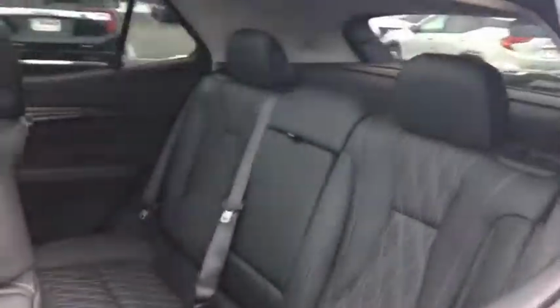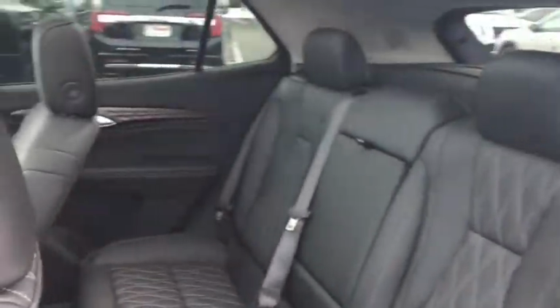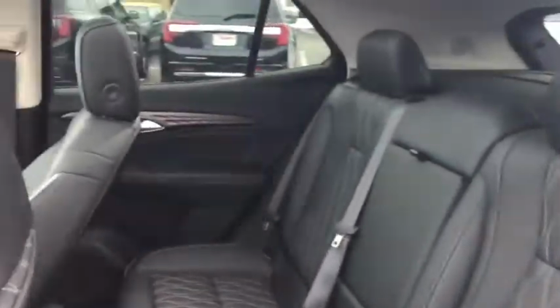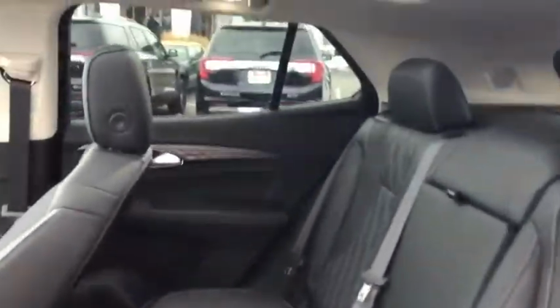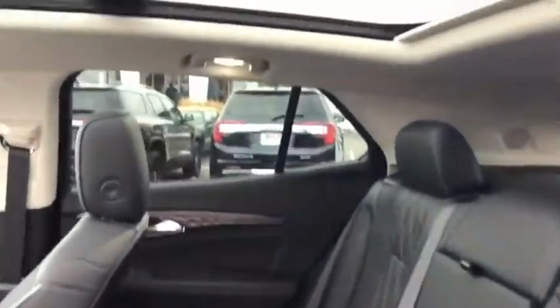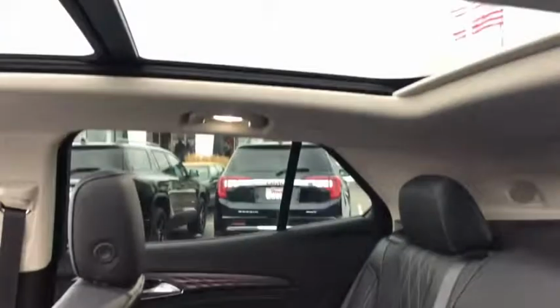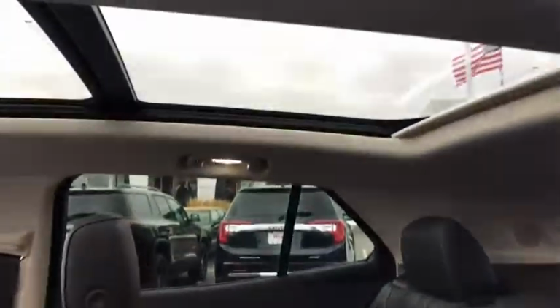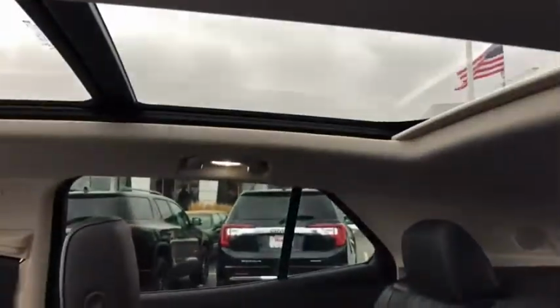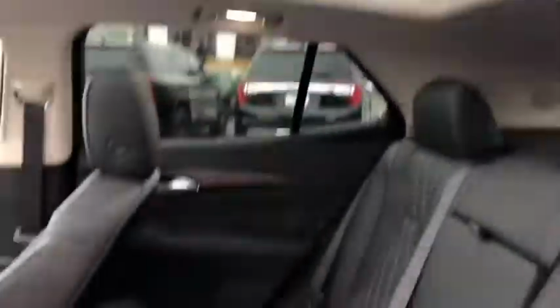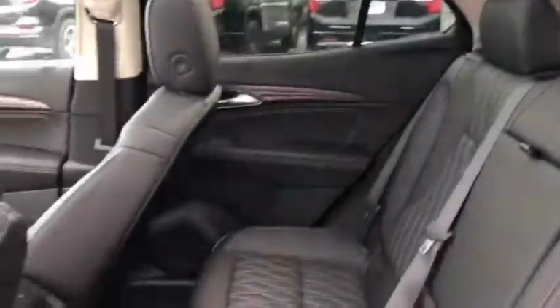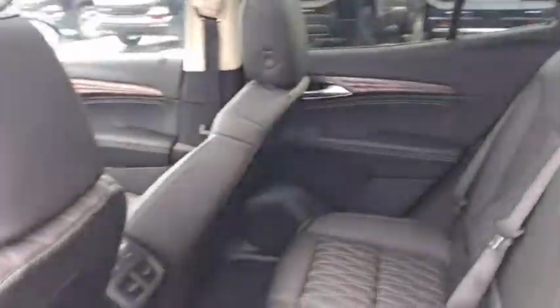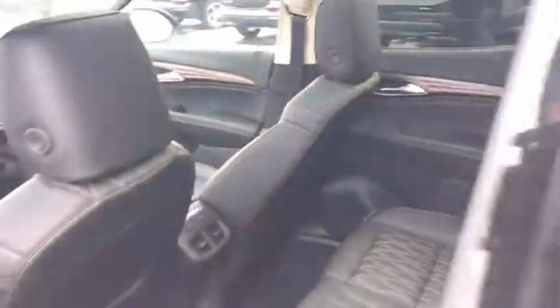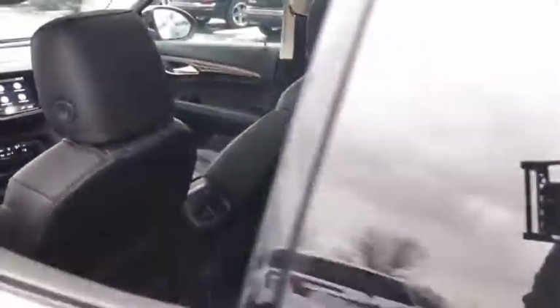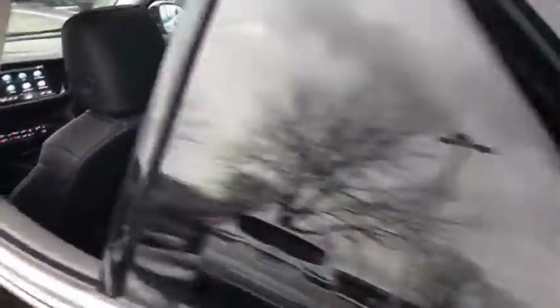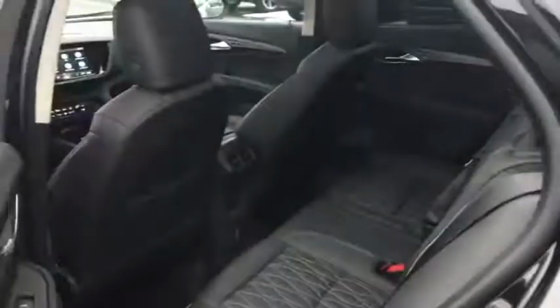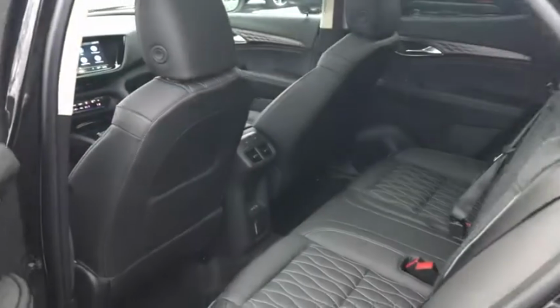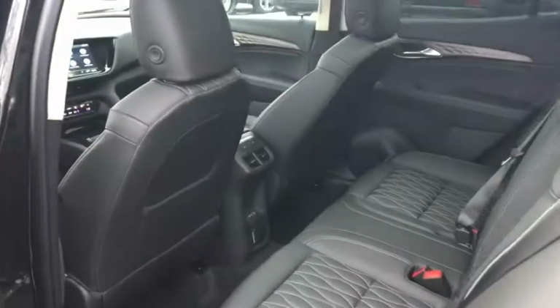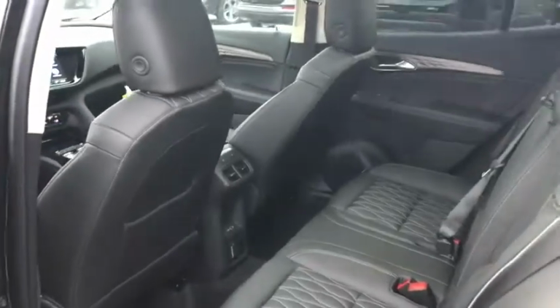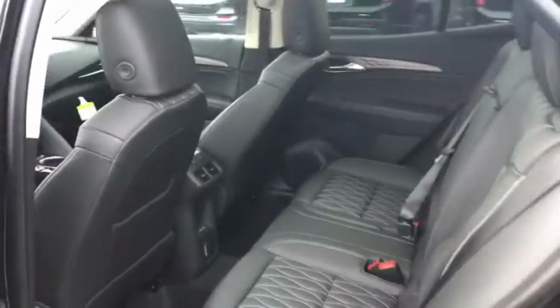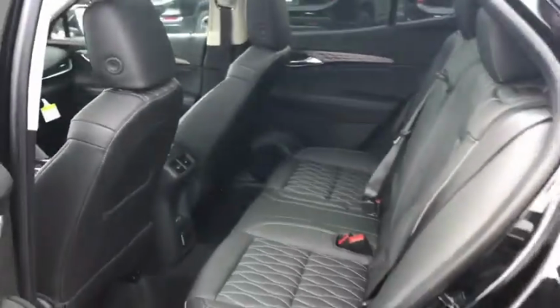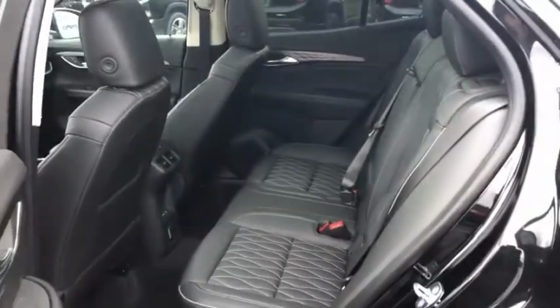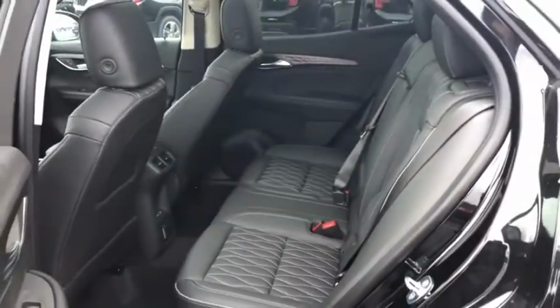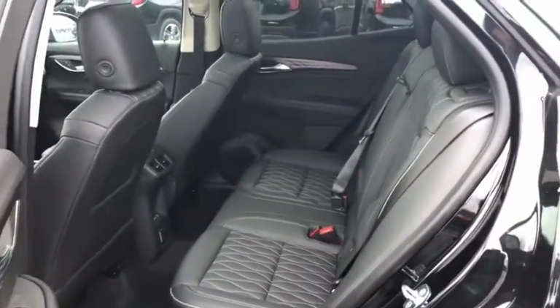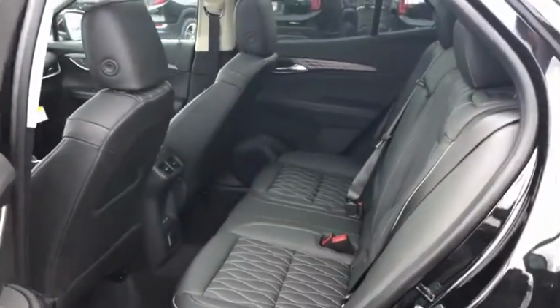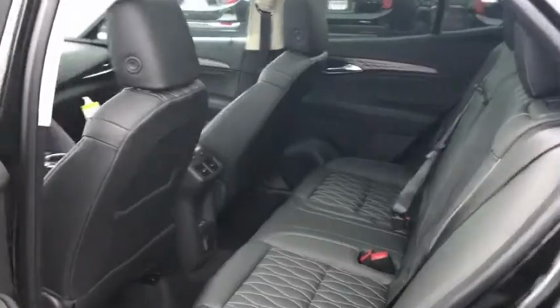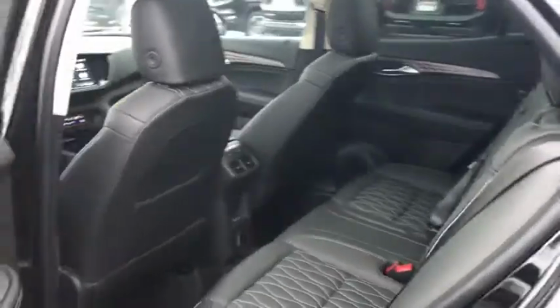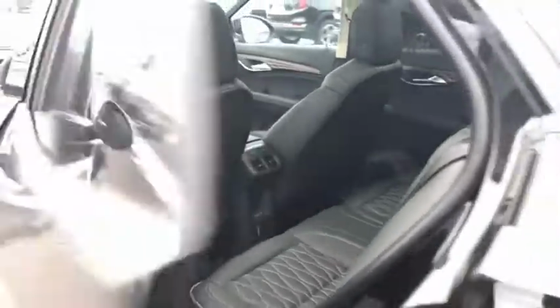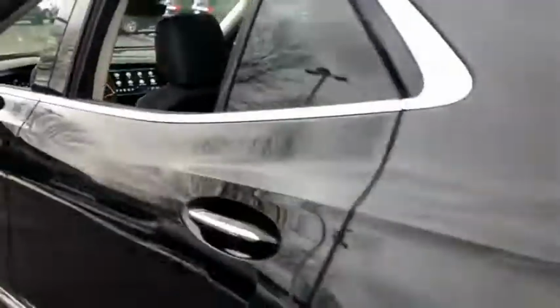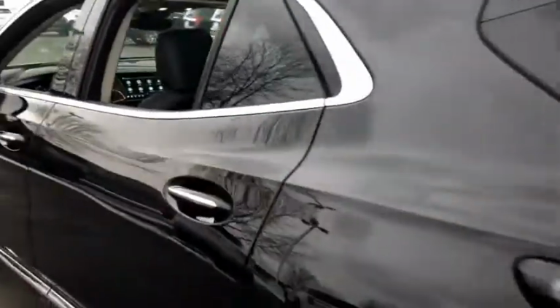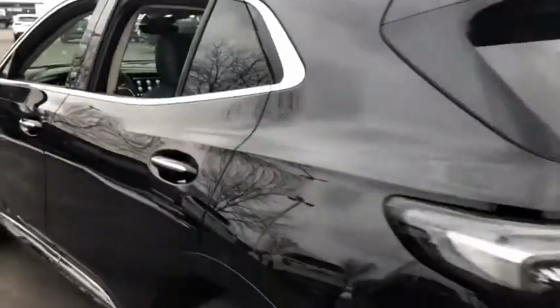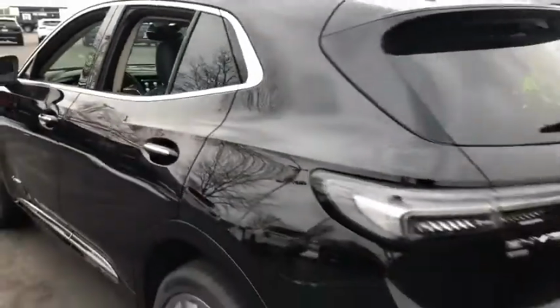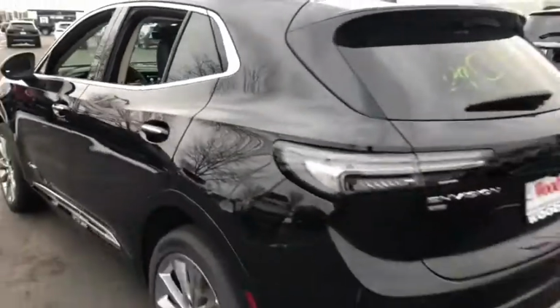Keyless entry, Bluetooth, leather-wrapped steering wheel, power steering, adjustable steering wheel, cruise control, floor mats, keyless start, aluminum wheels.